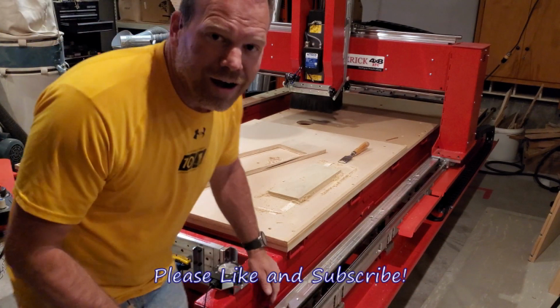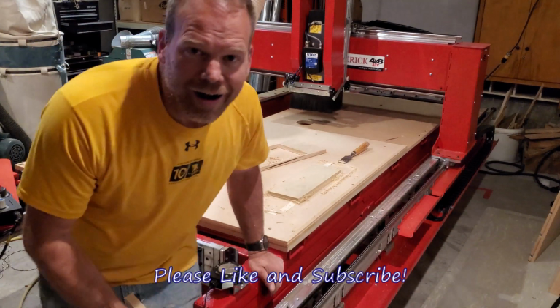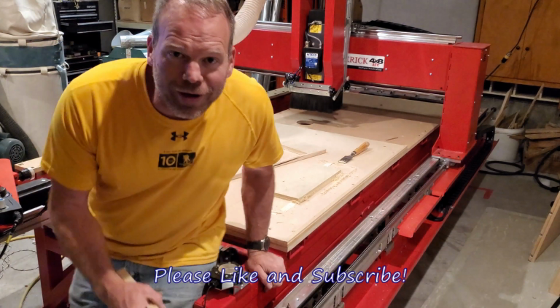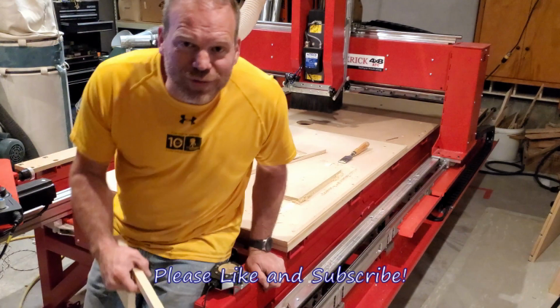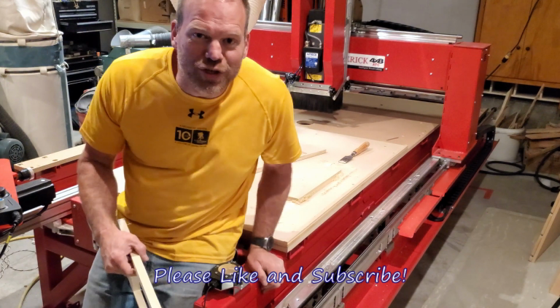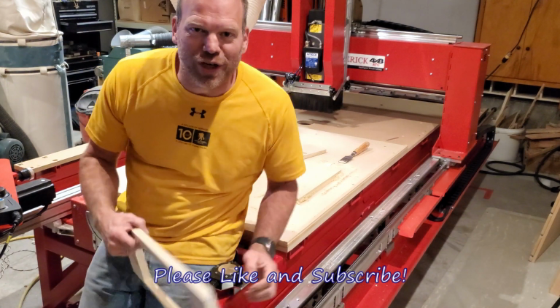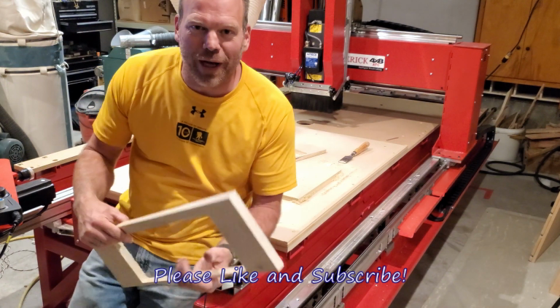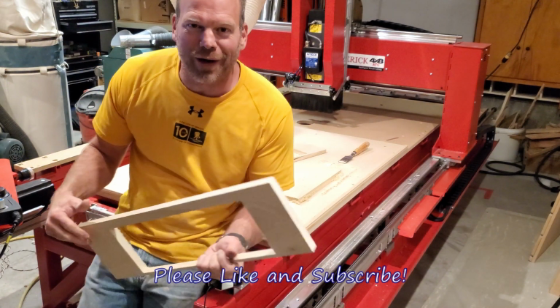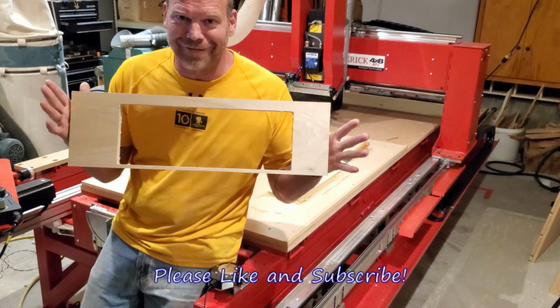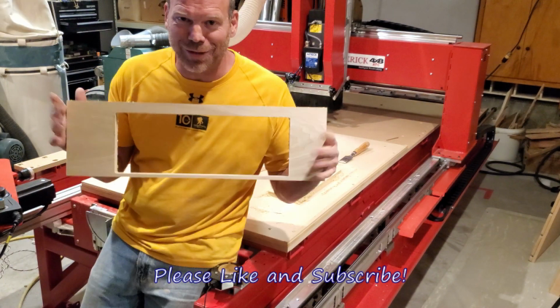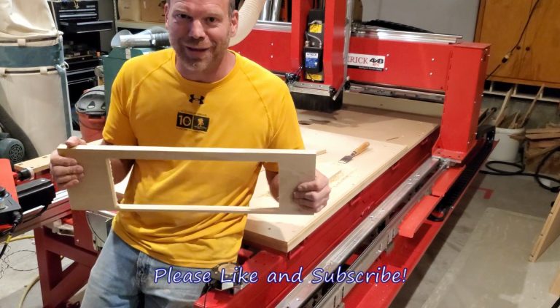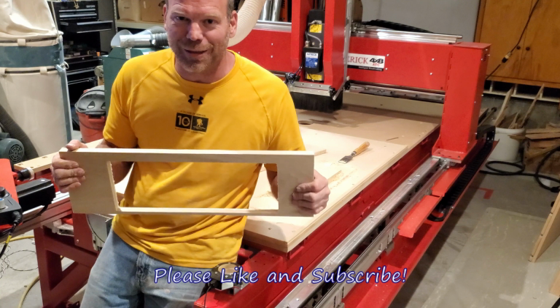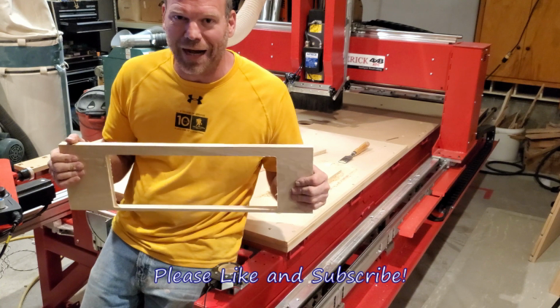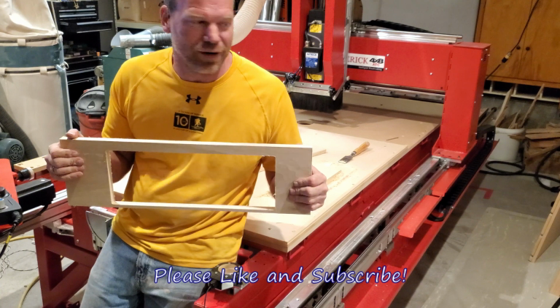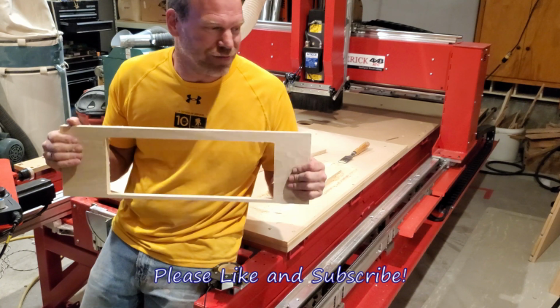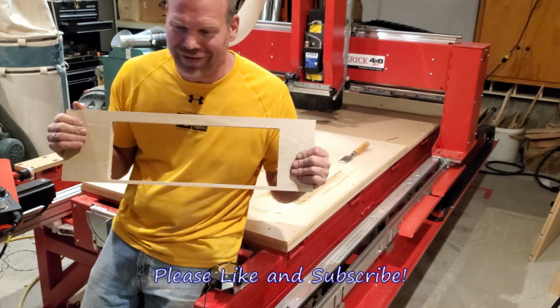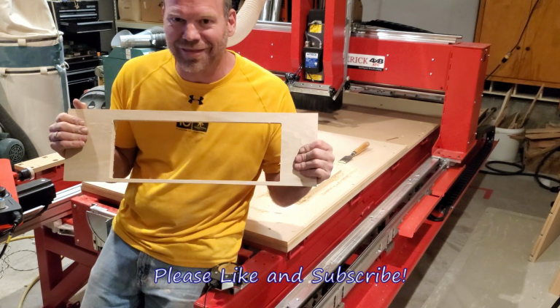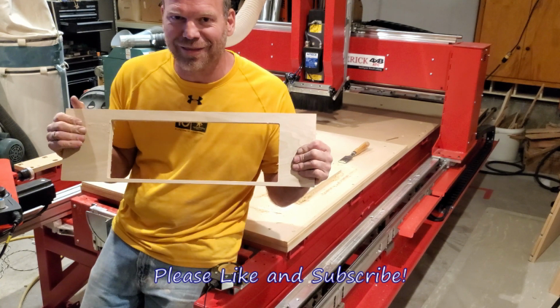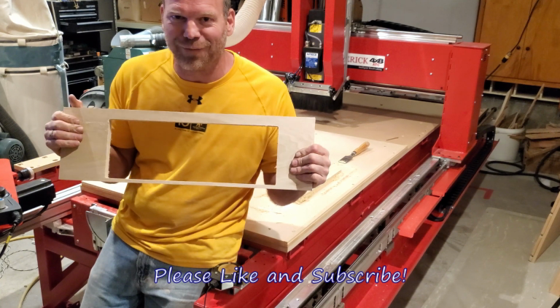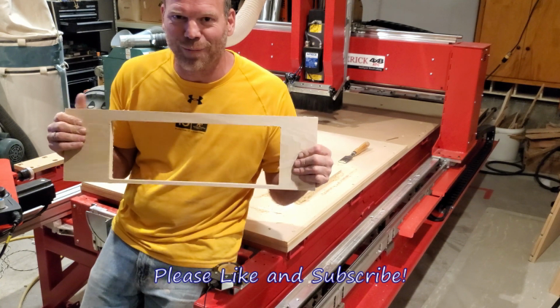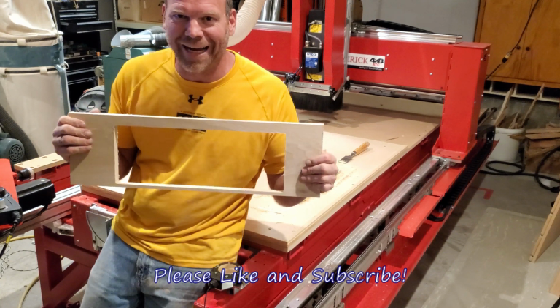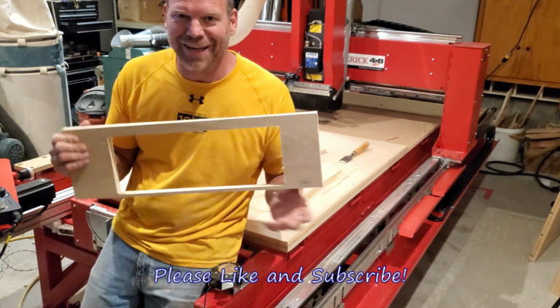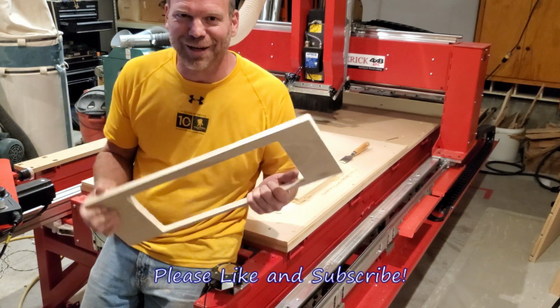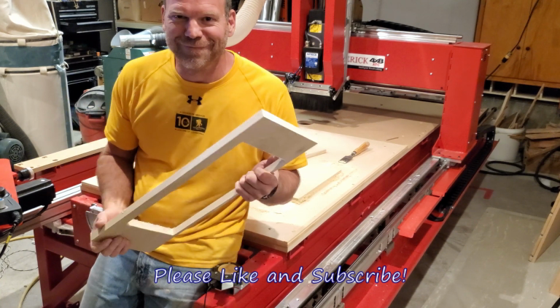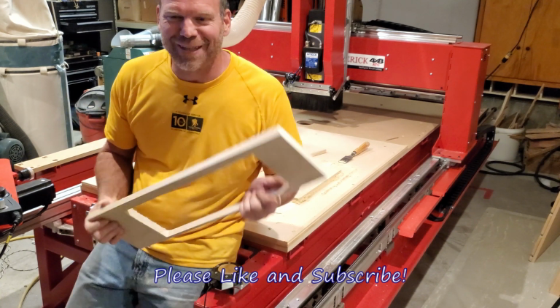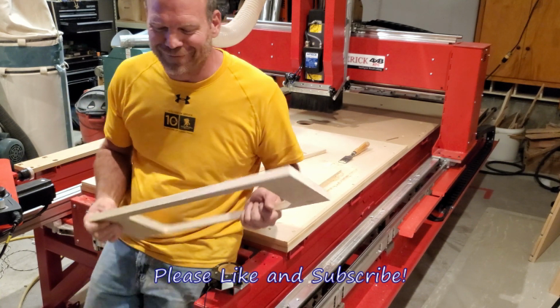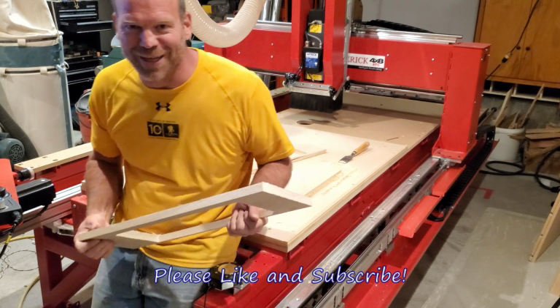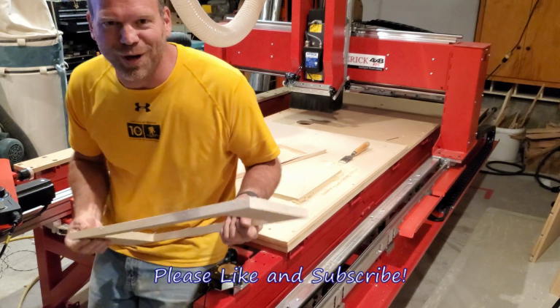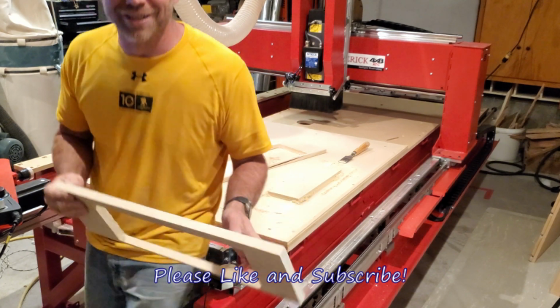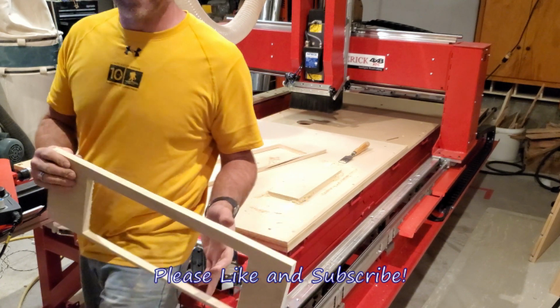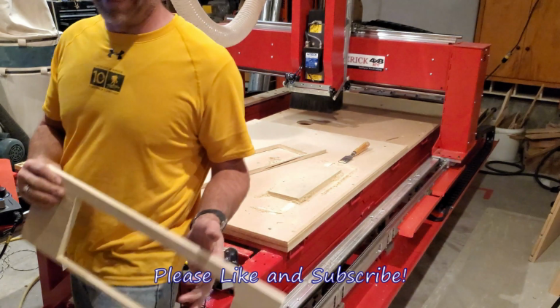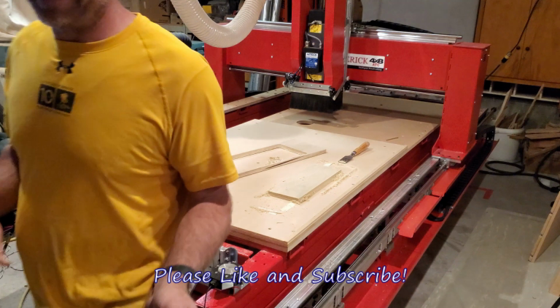Alright, well this one's just a quick one — that's what the power of the 4x8 can do. Thanks for watching.